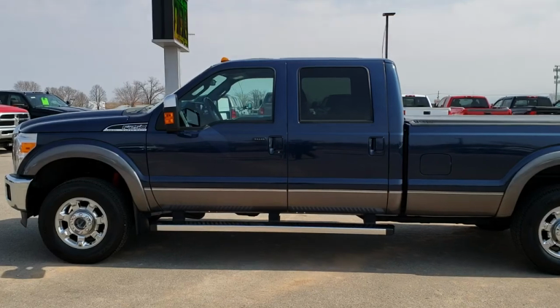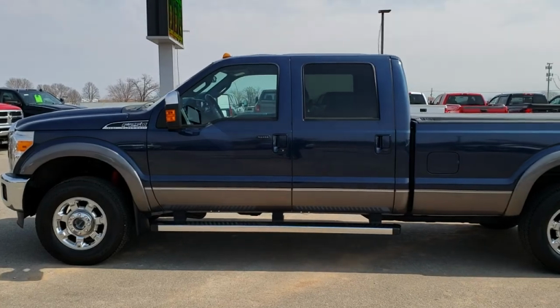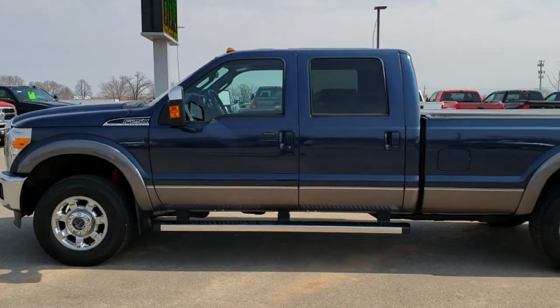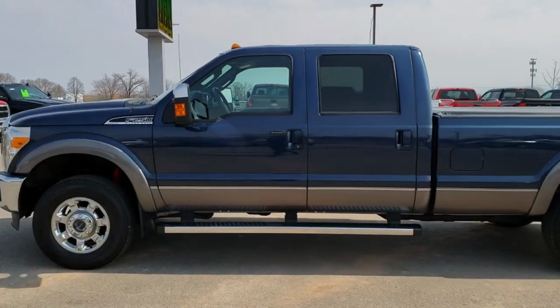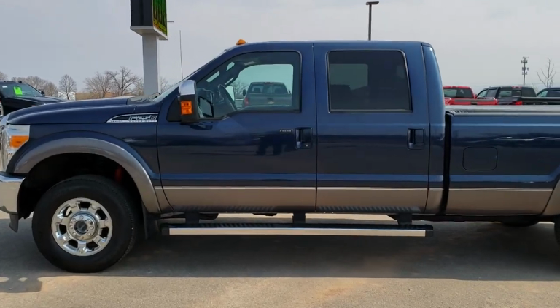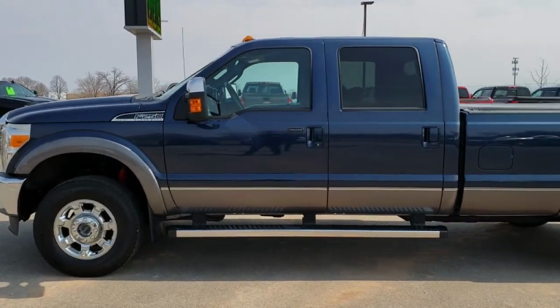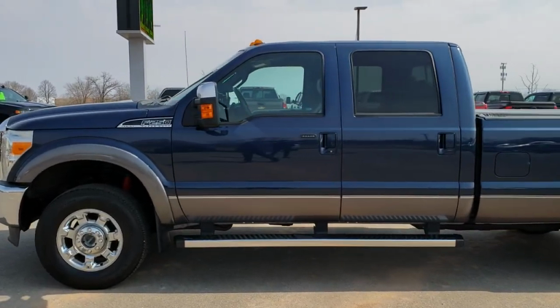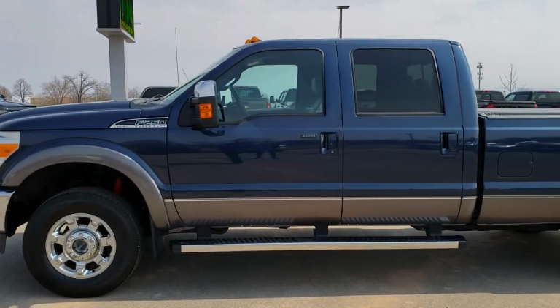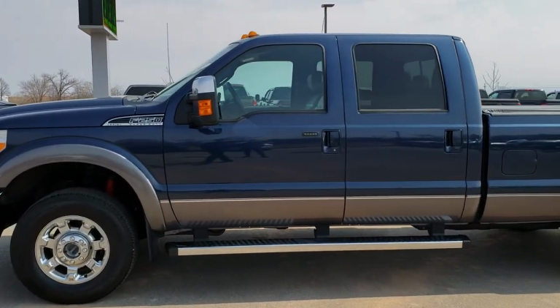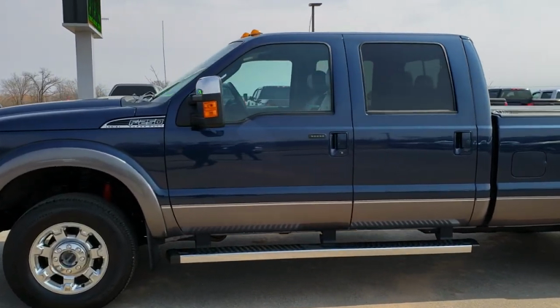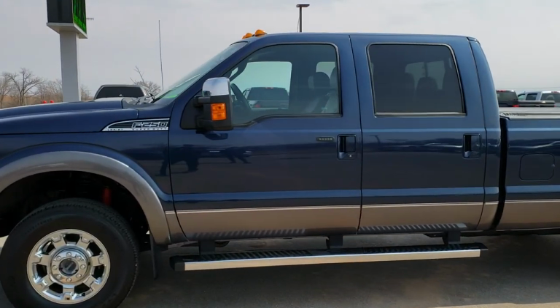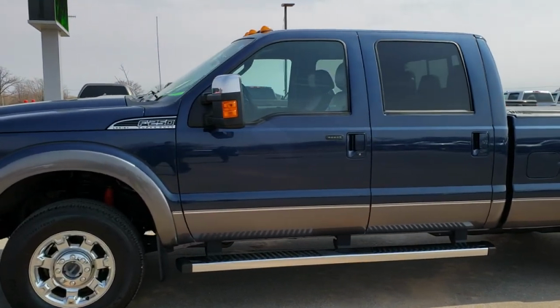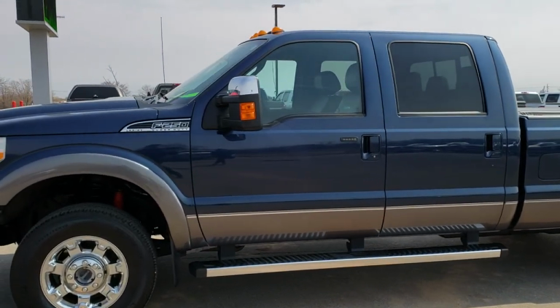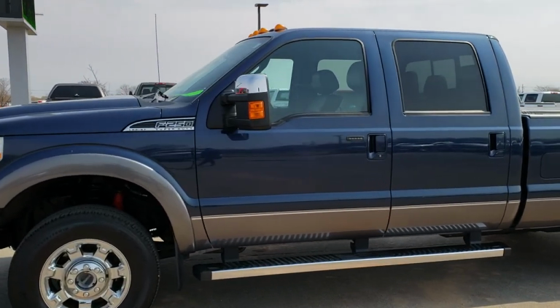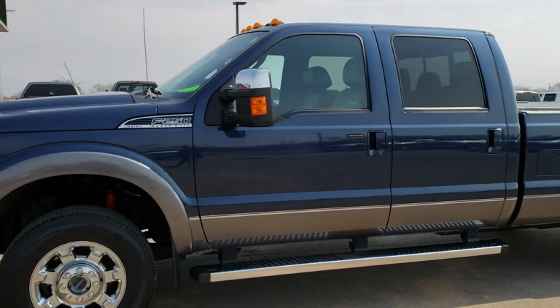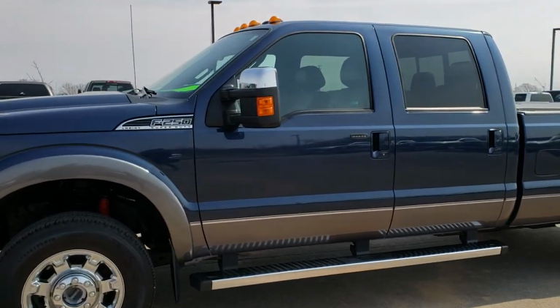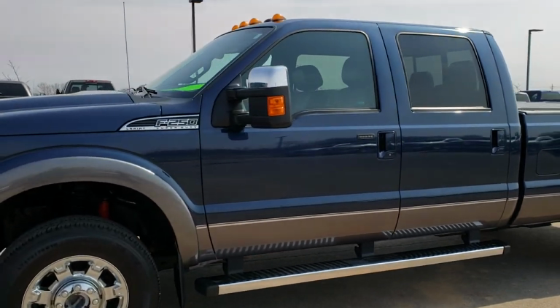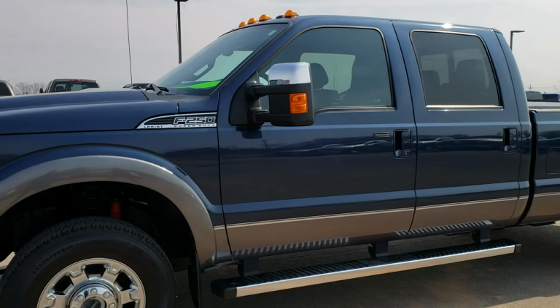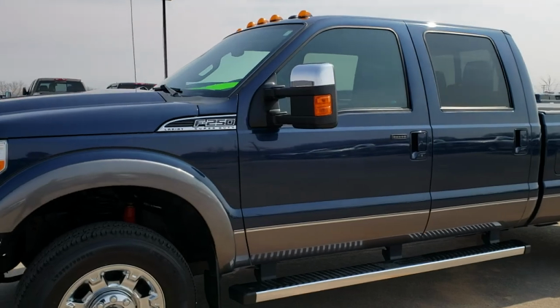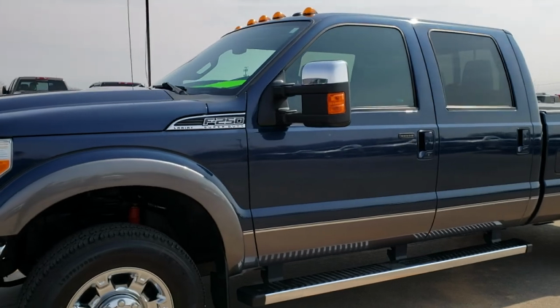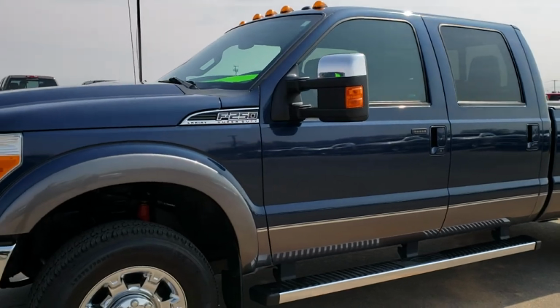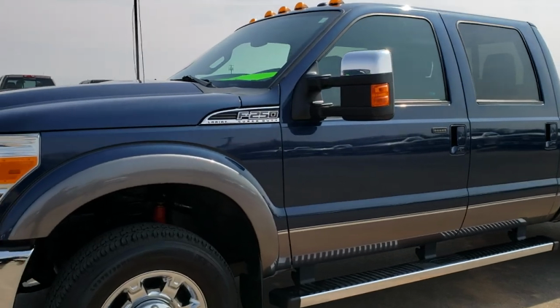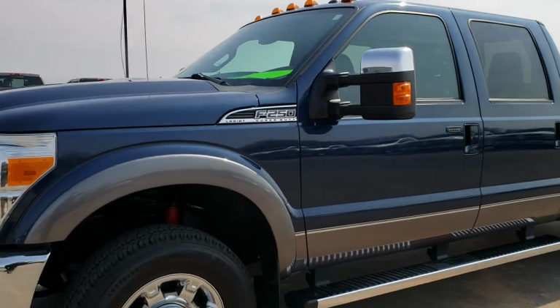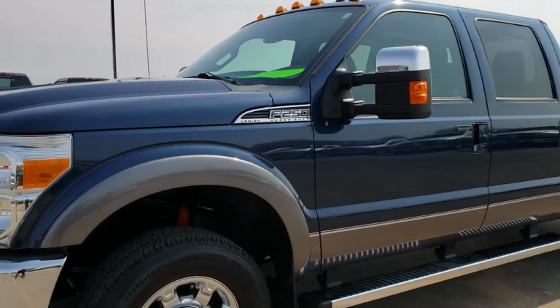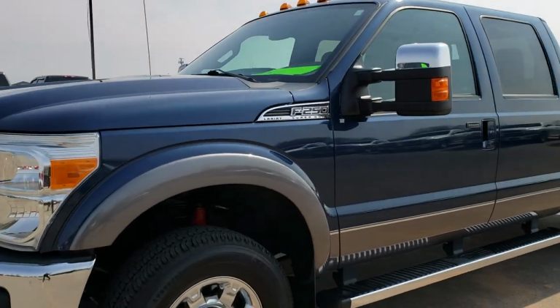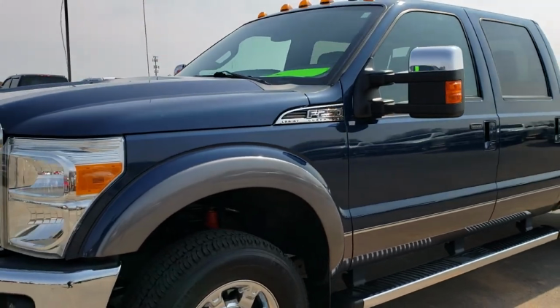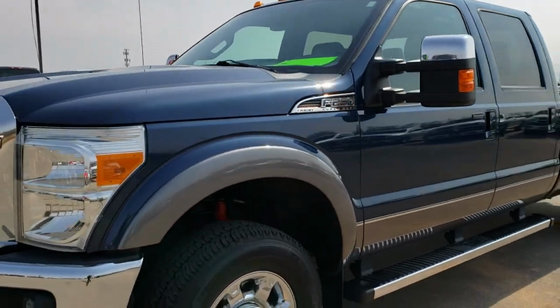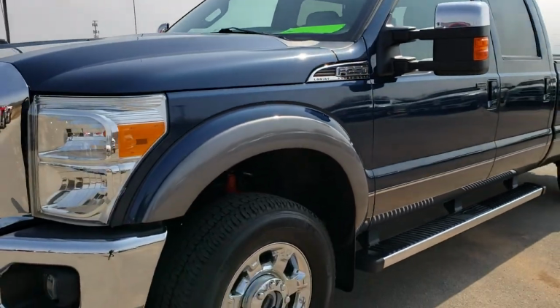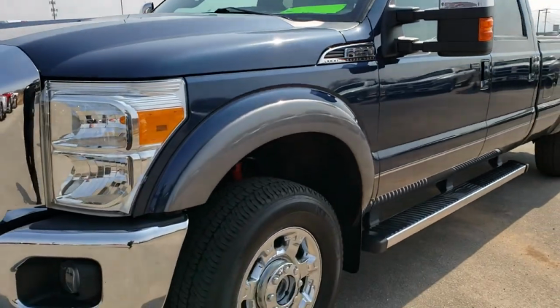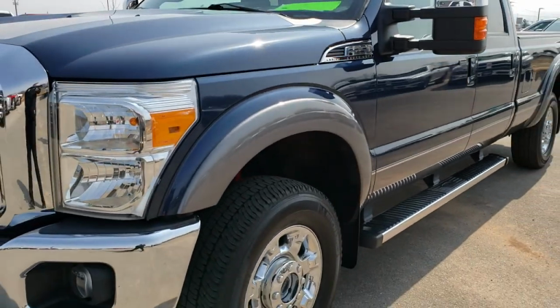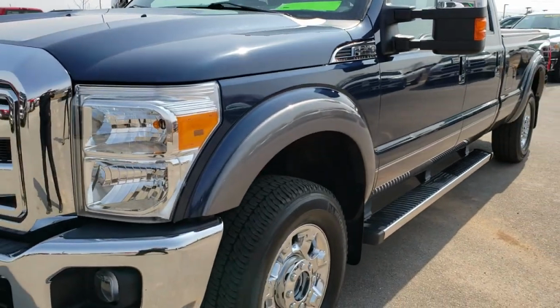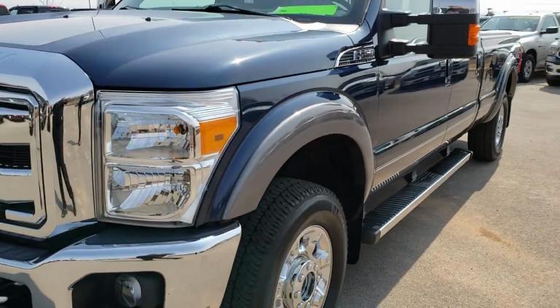This is stock number 10016. We are here at Summit Automotive in Fond du Lac, Wisconsin, your new and used heavy-duty truck headquarters.